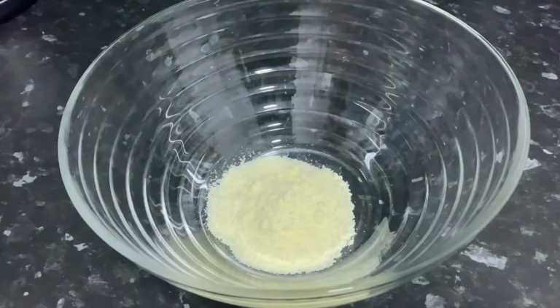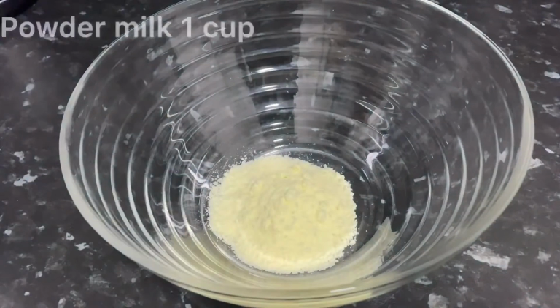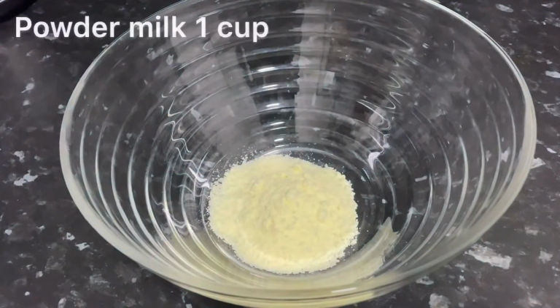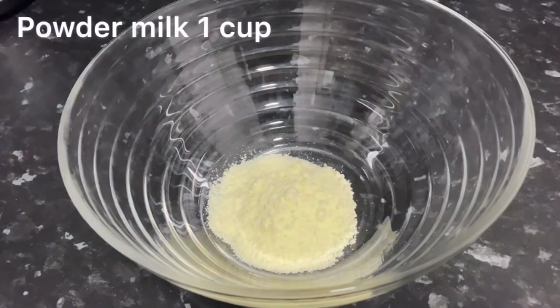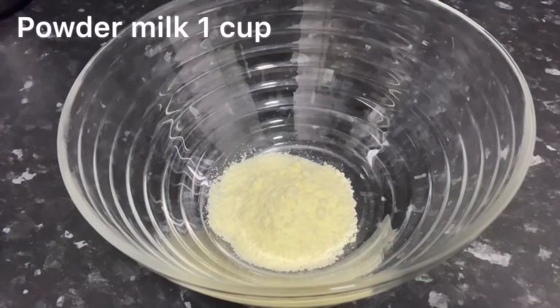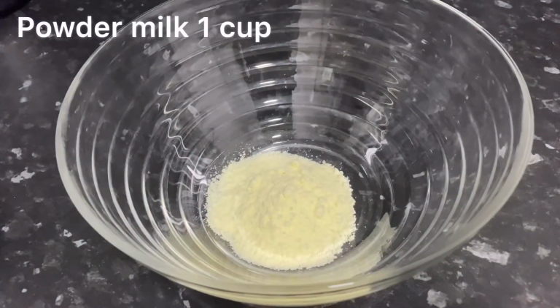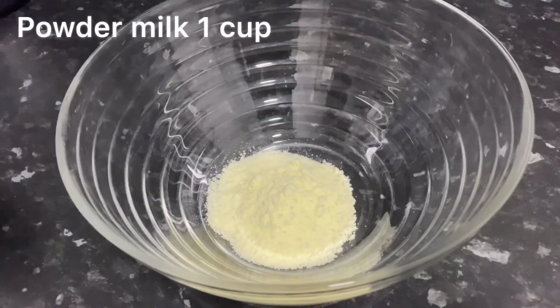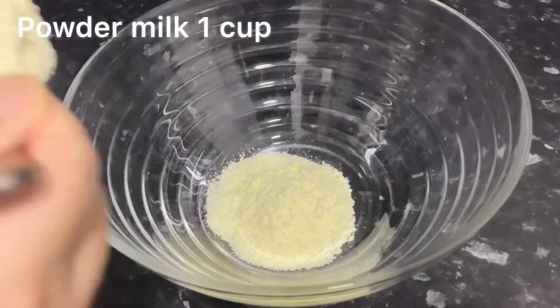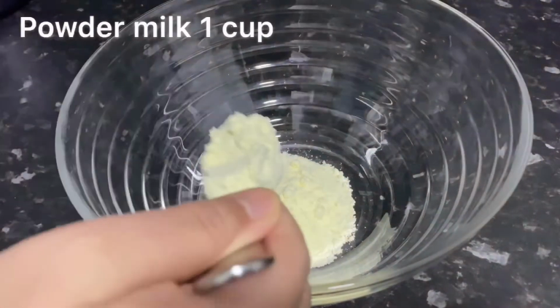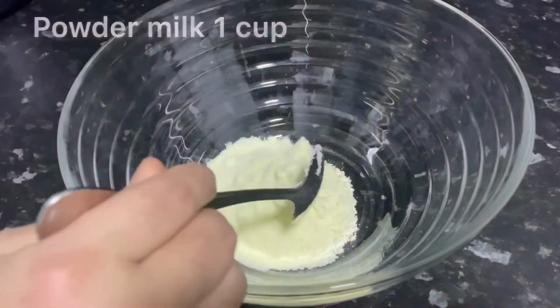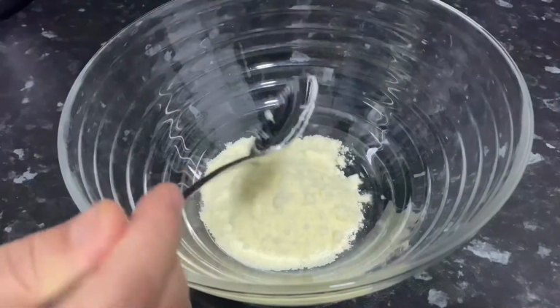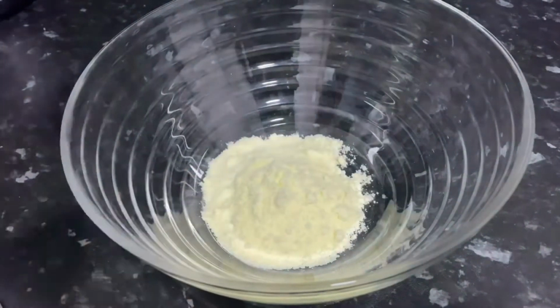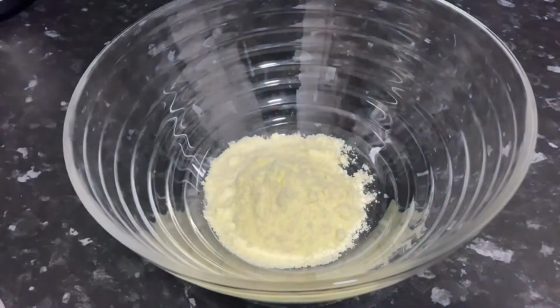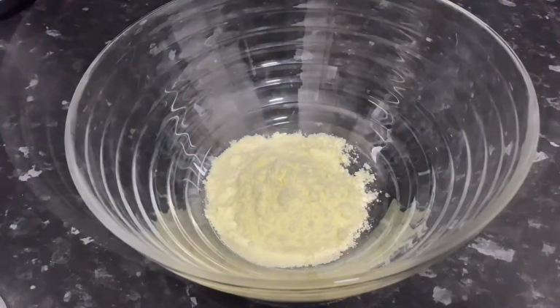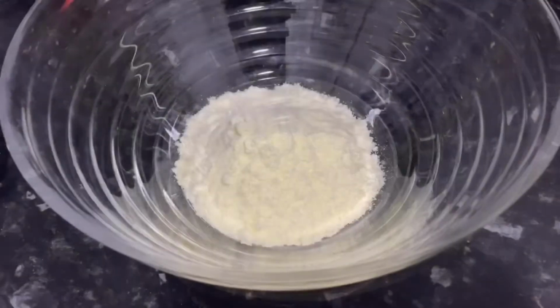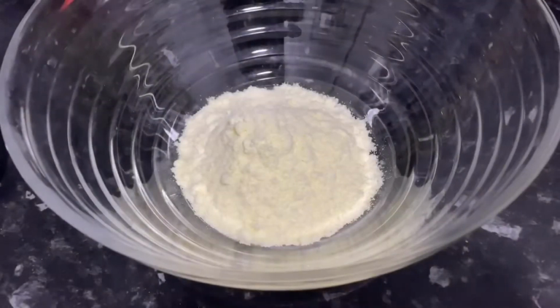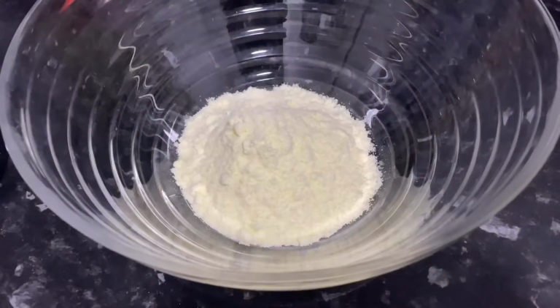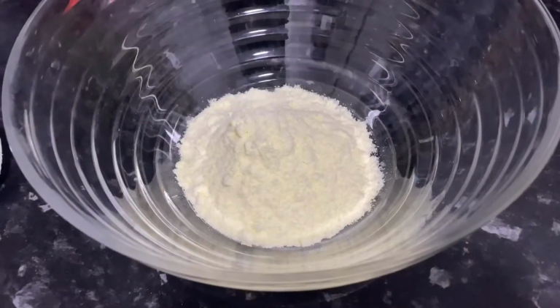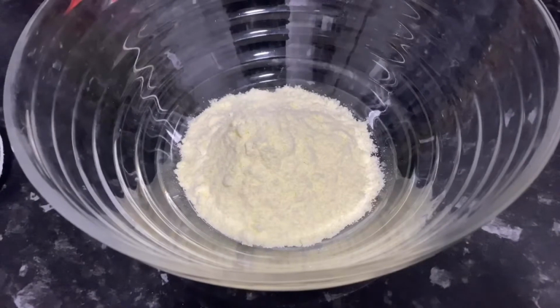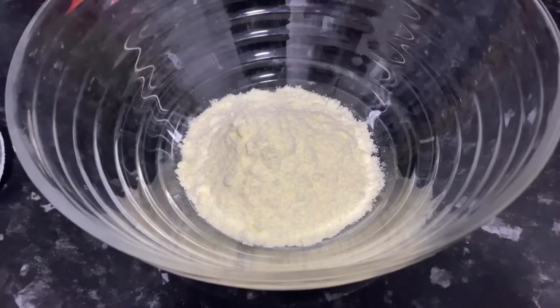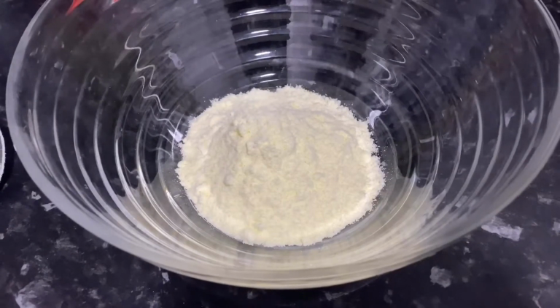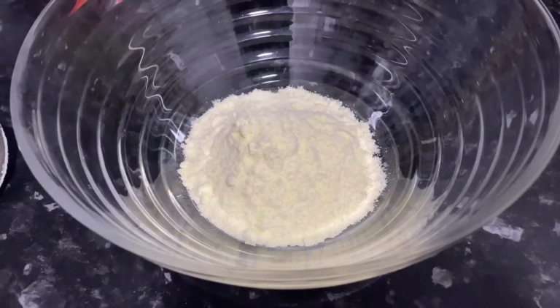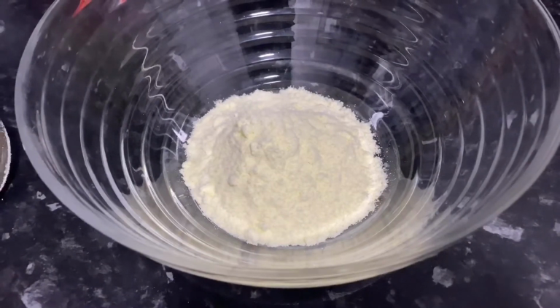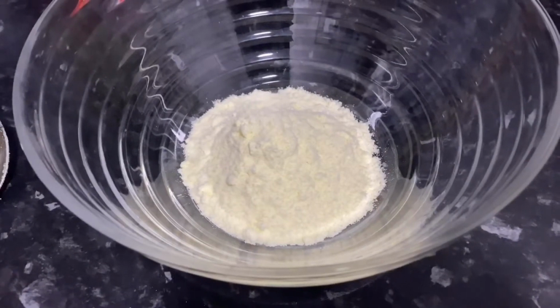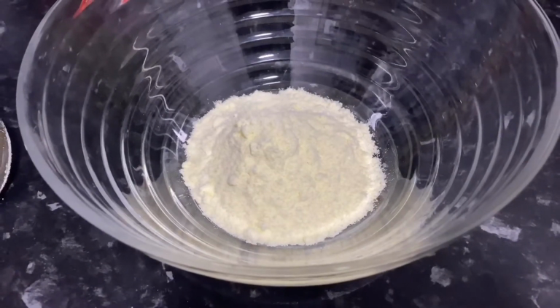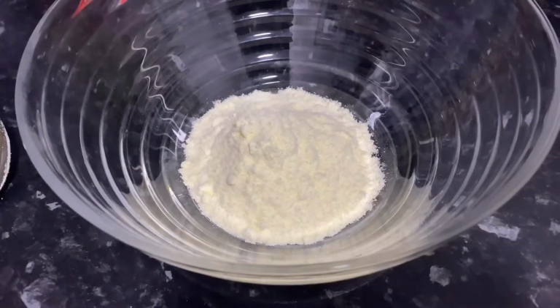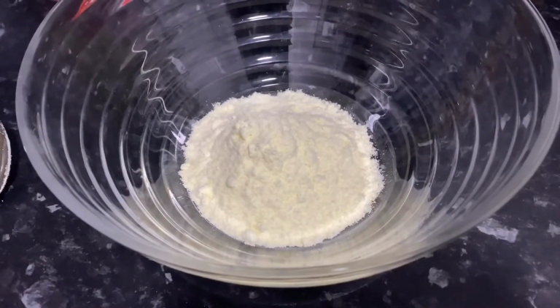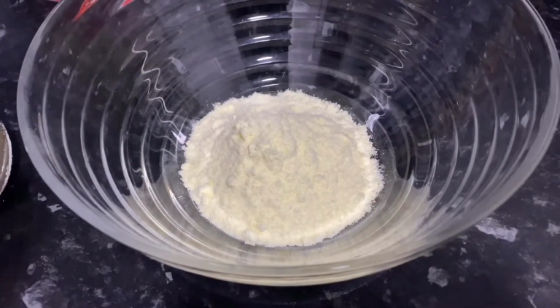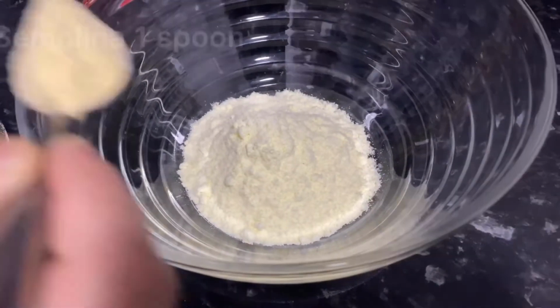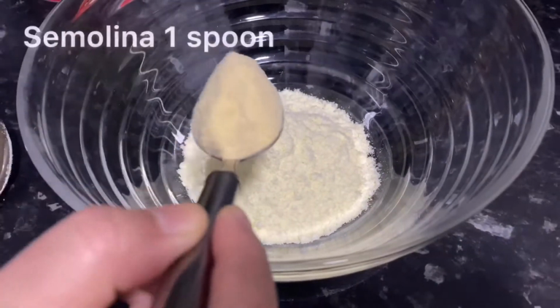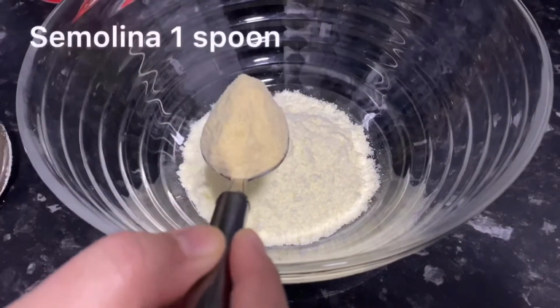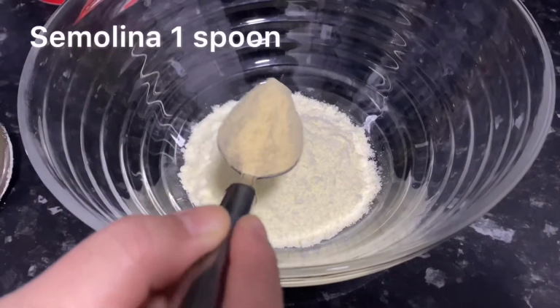In a clean bowl, I have taken 1 cup of powder milk. I am using Nido powder milk here, which is a full cream powder milk.